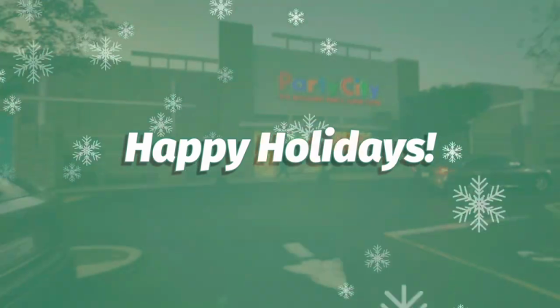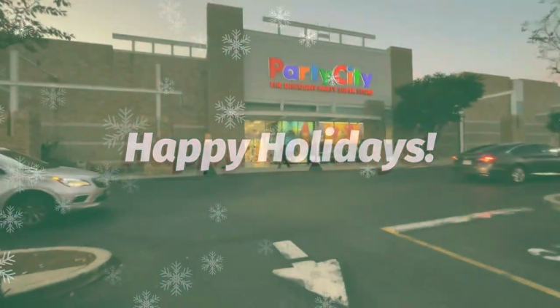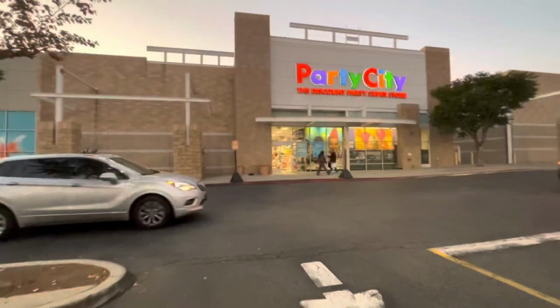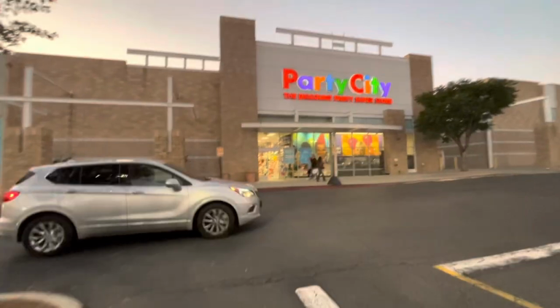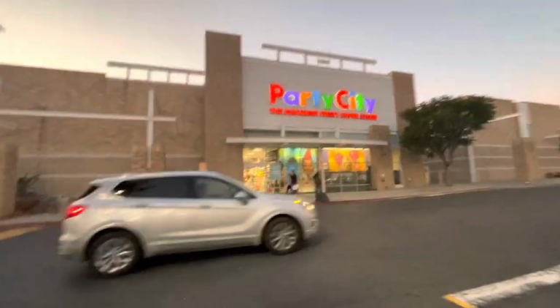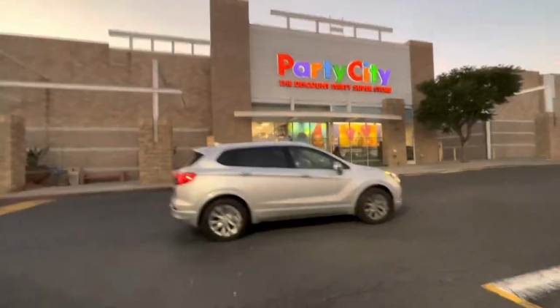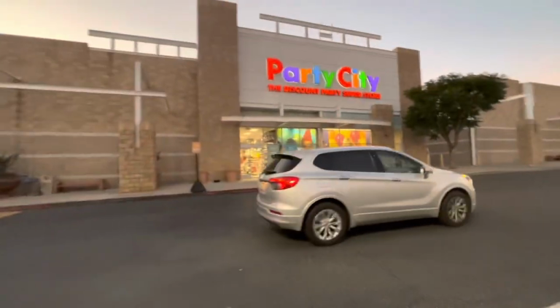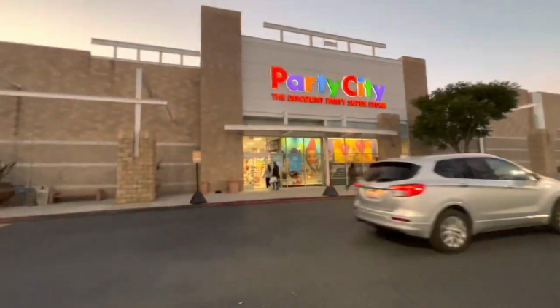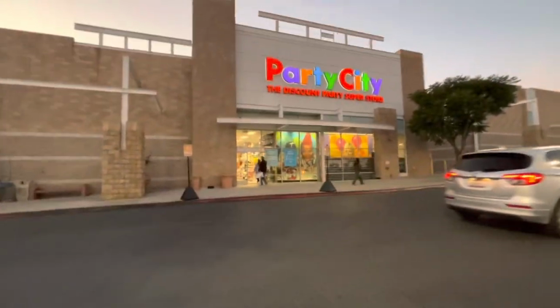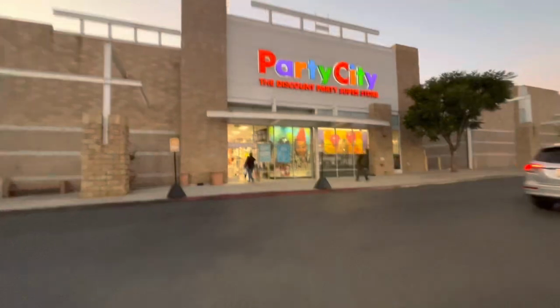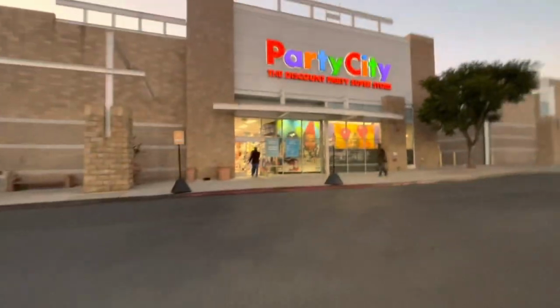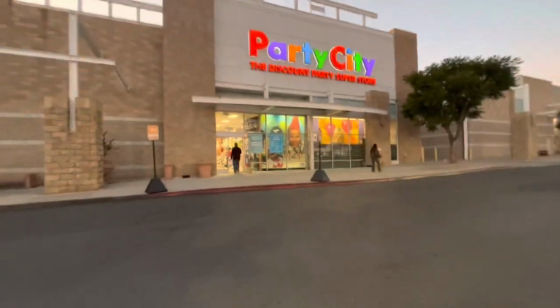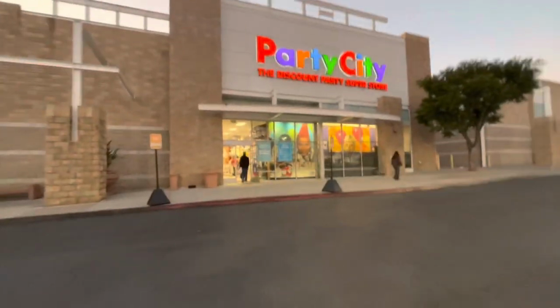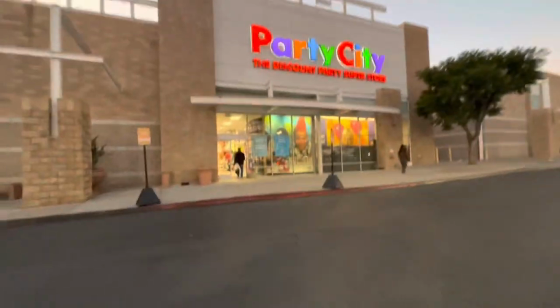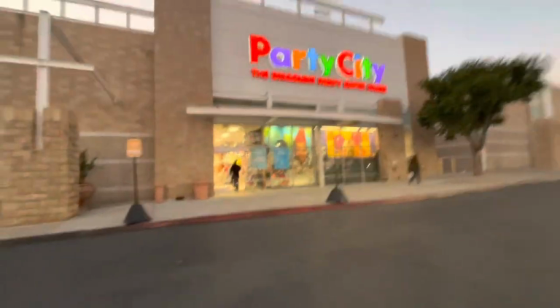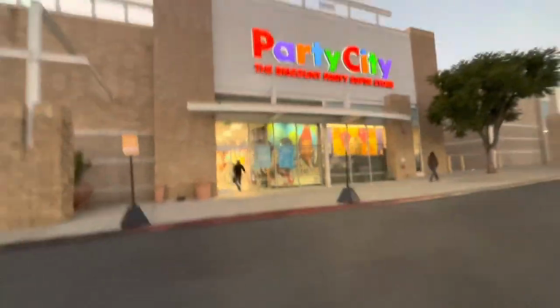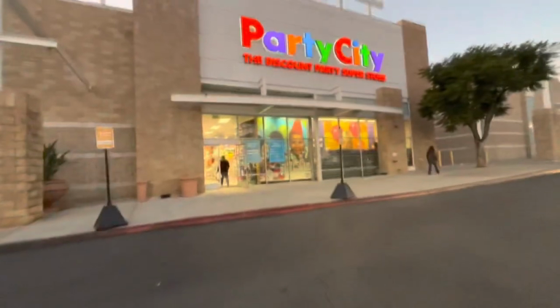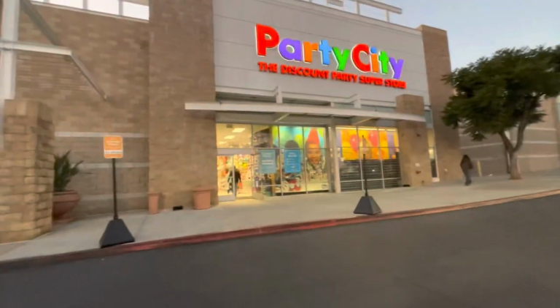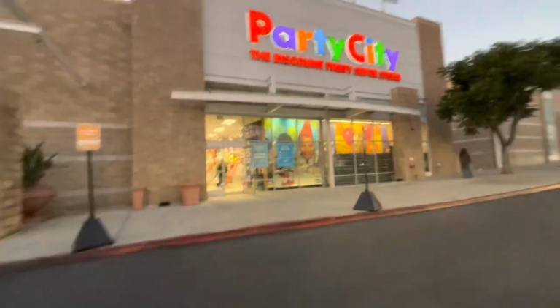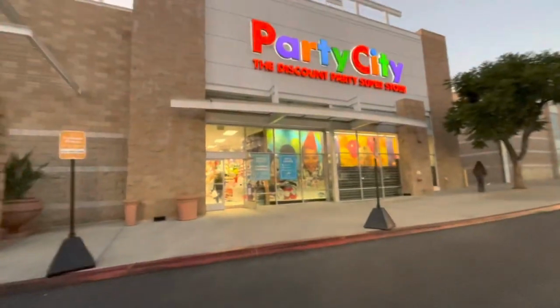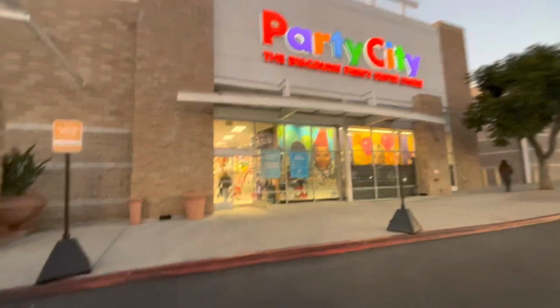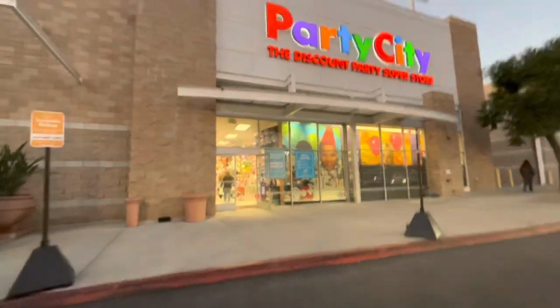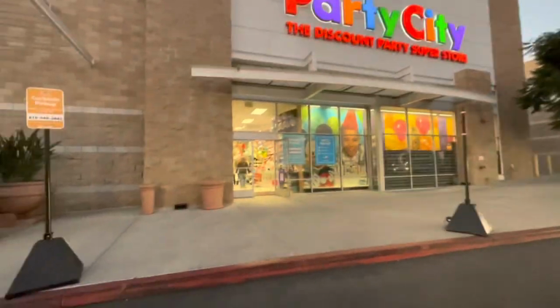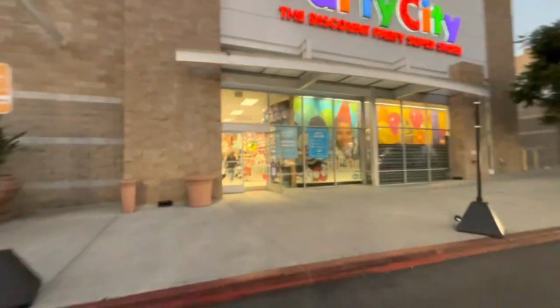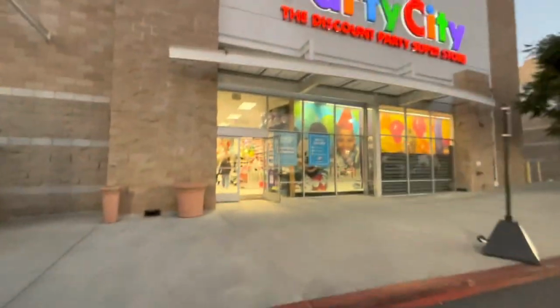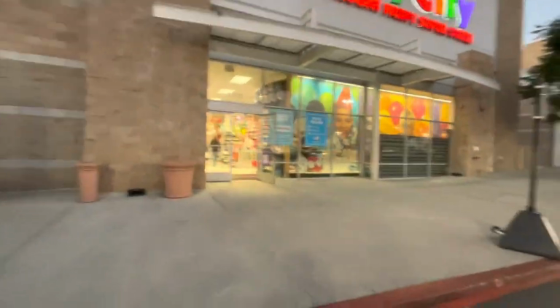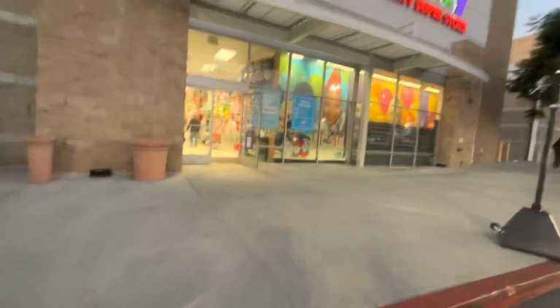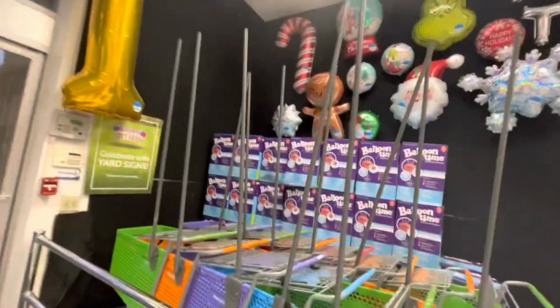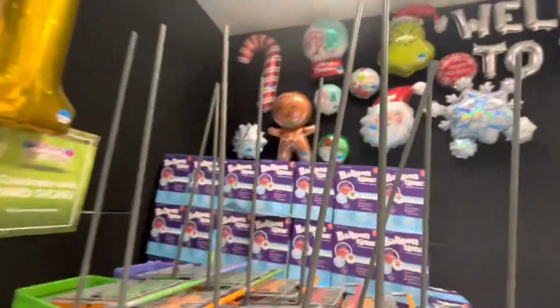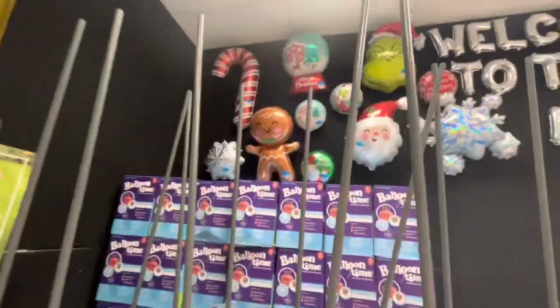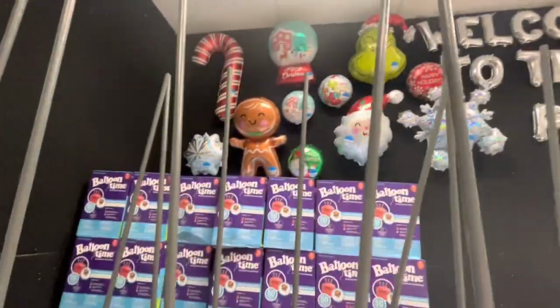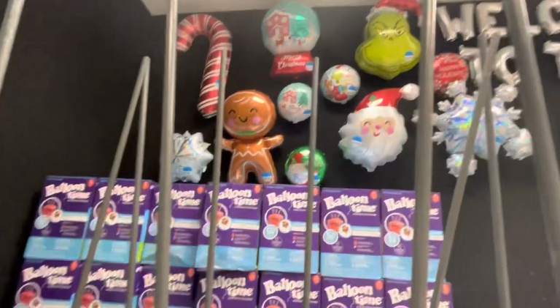Hi everyone, welcome back! I came back to Party City because I want to show you guys what else they put out for Christmas. Oh my god, I want that balloon - look!